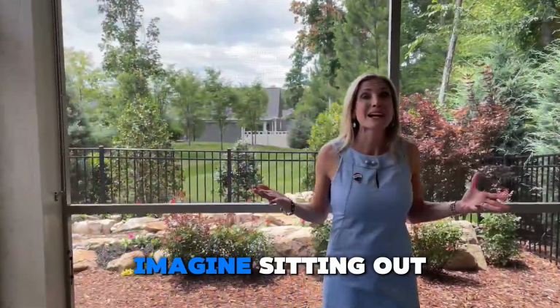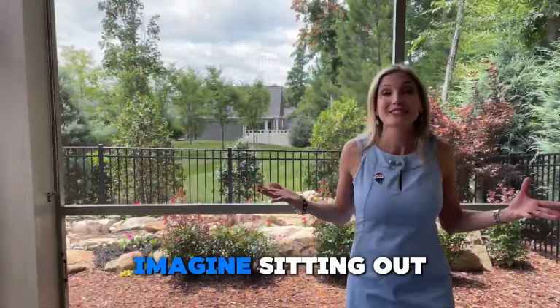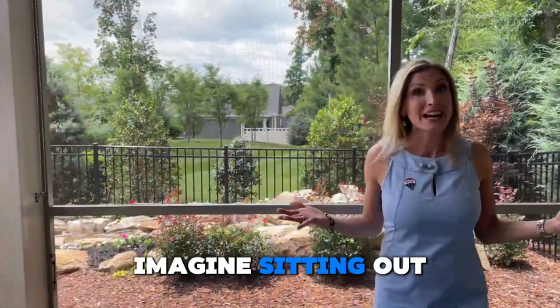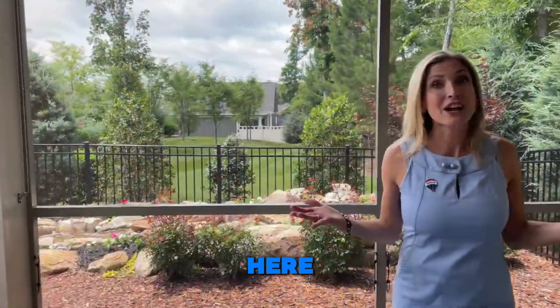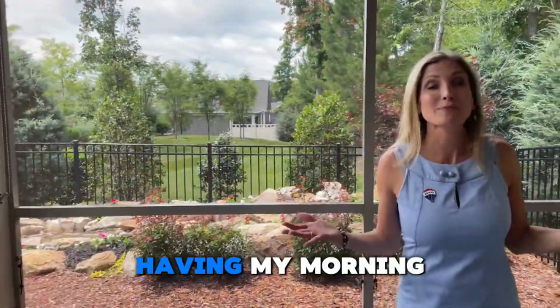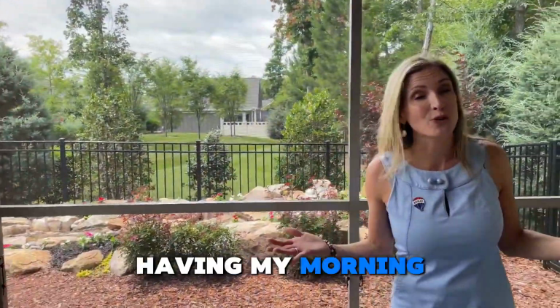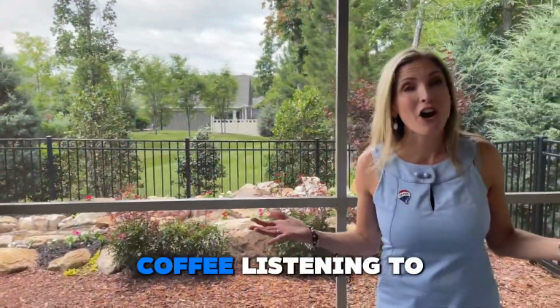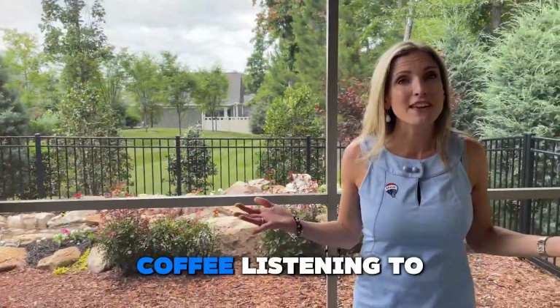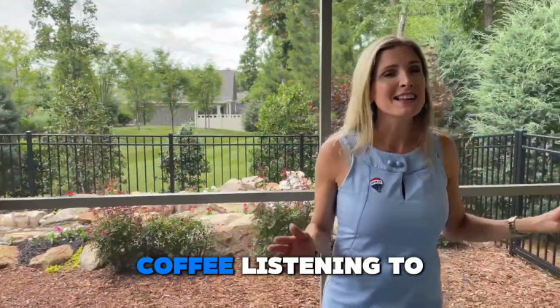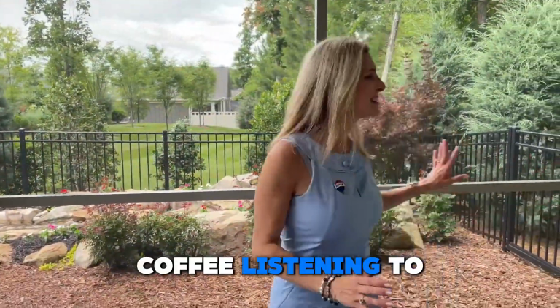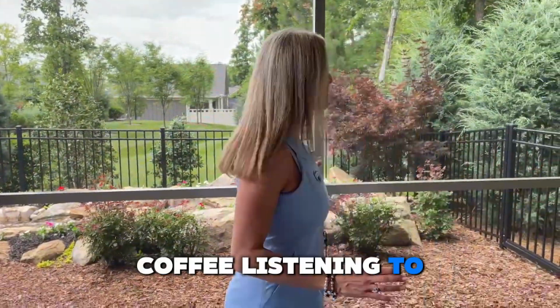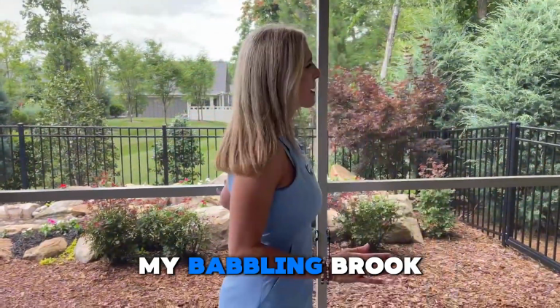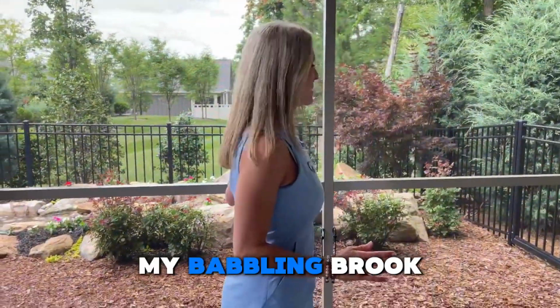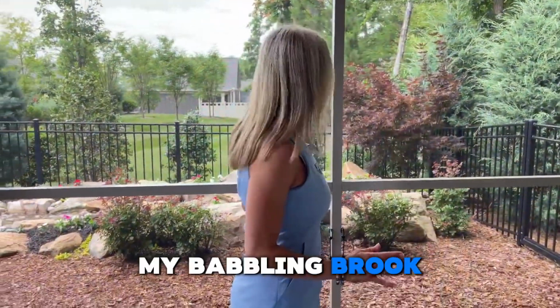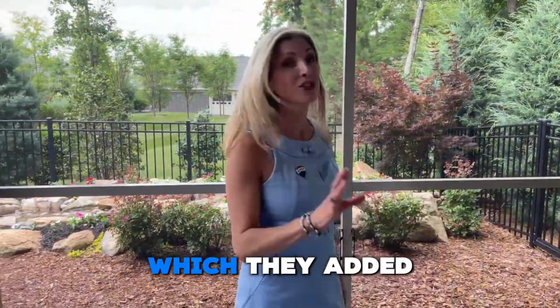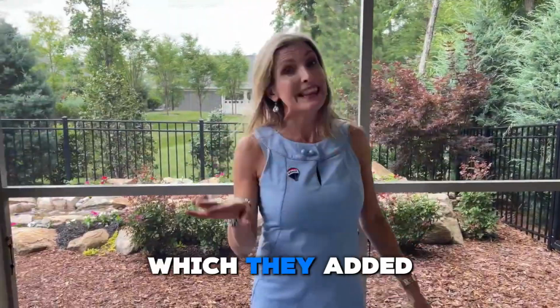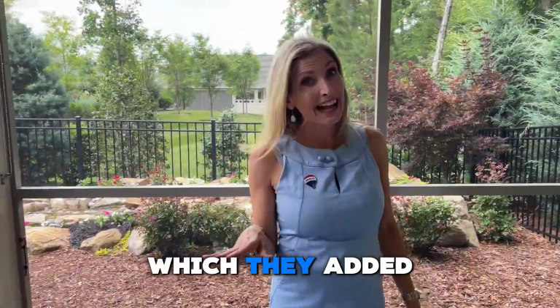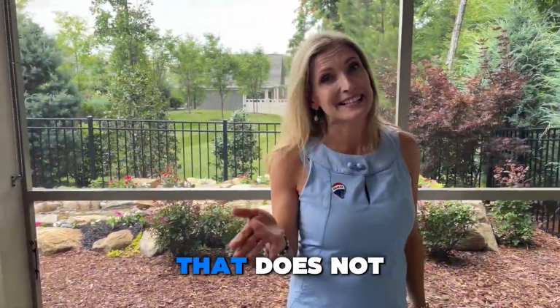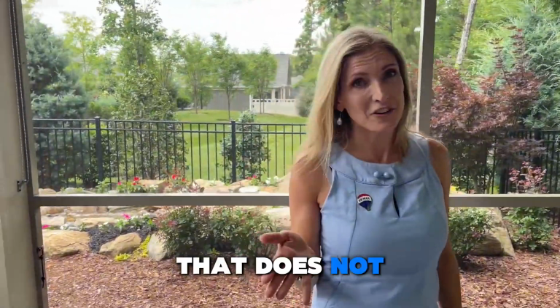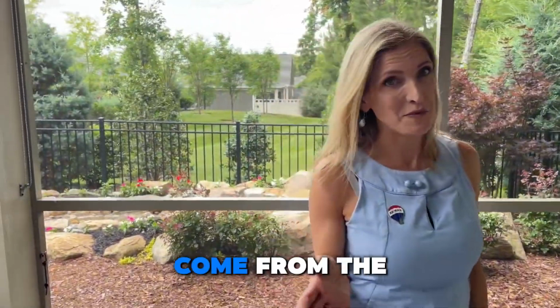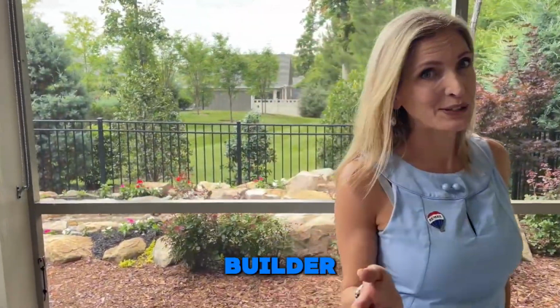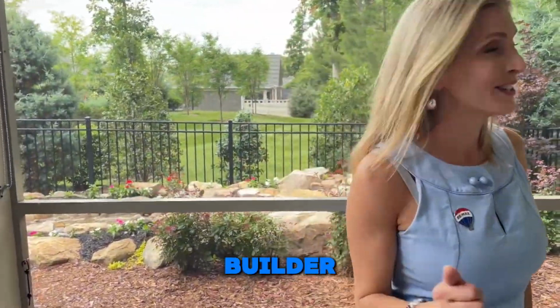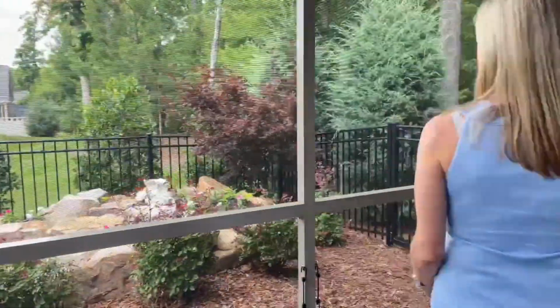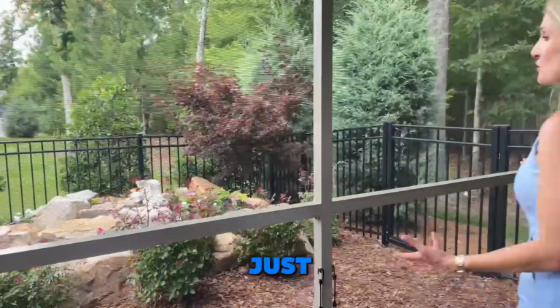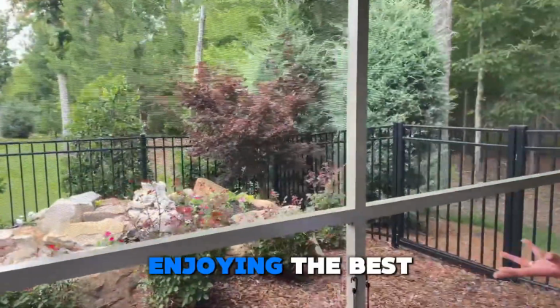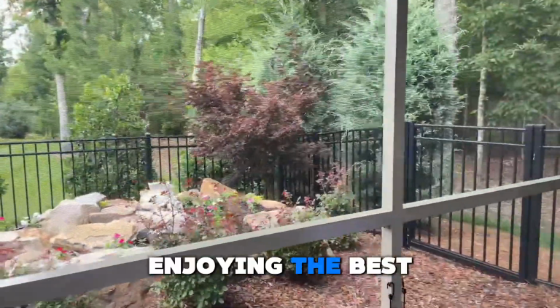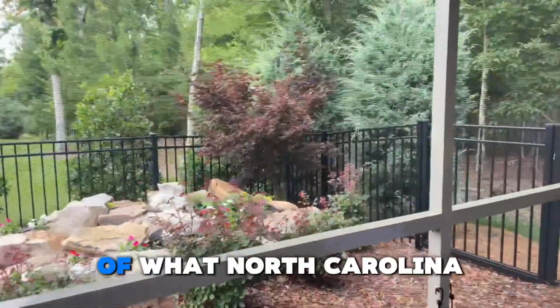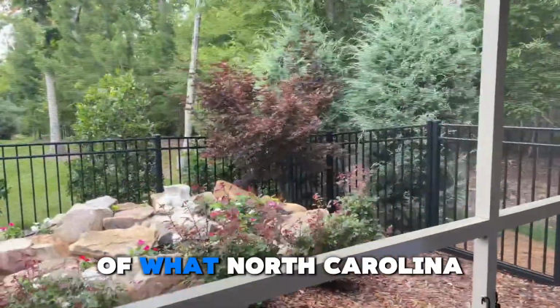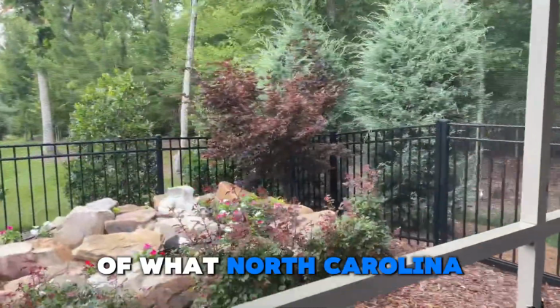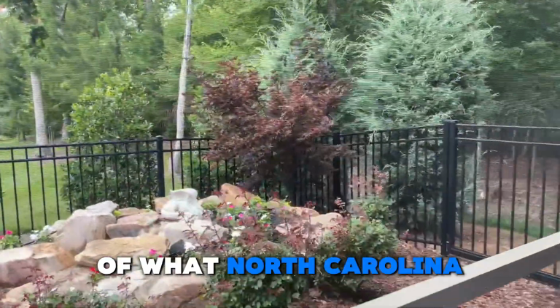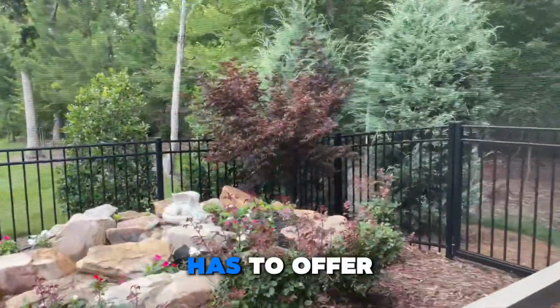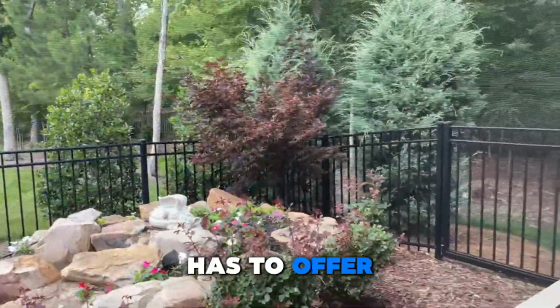I could just imagine sitting out here having my morning coffee, listening to the babbling brook — which they added; that does not come from the builder — just enjoying the best of what North Carolina has to offer.